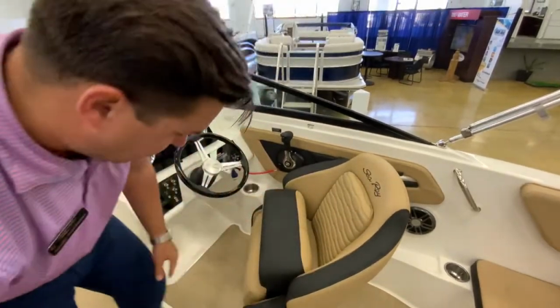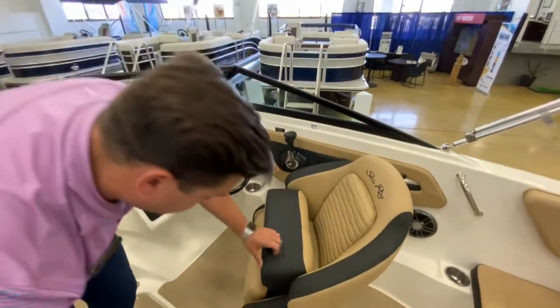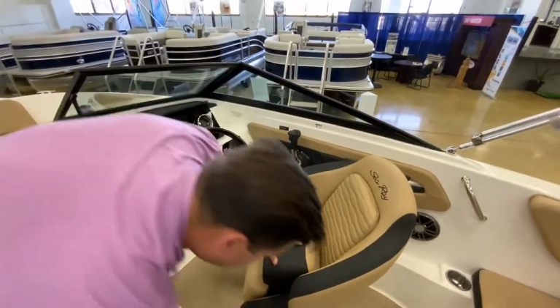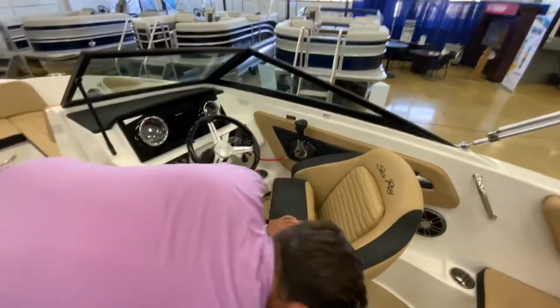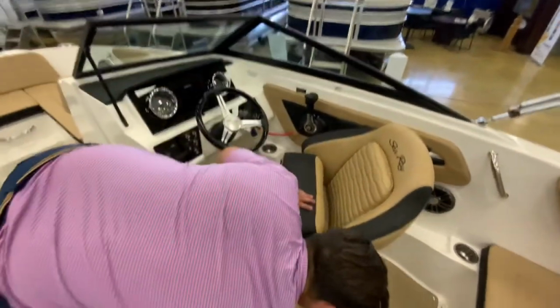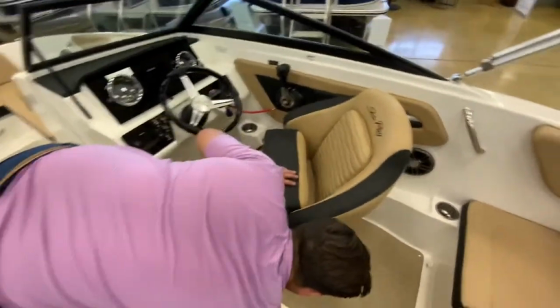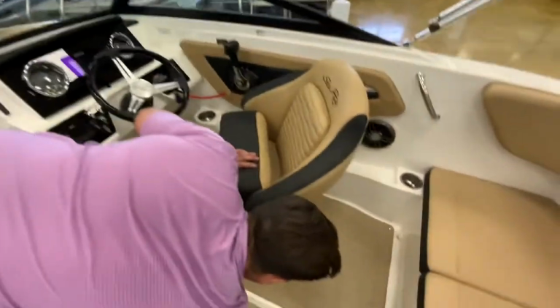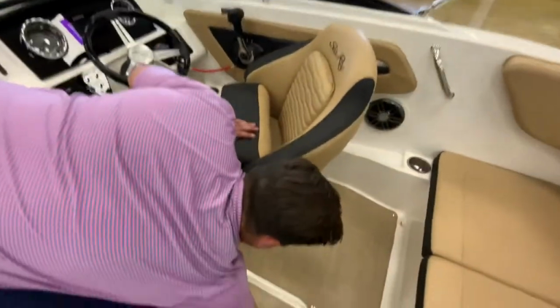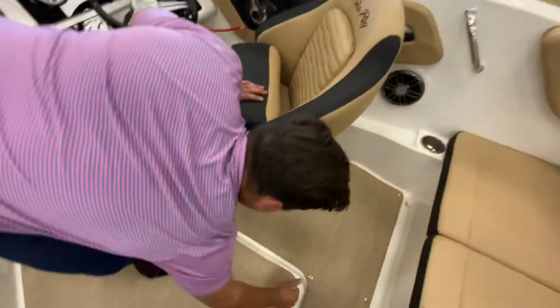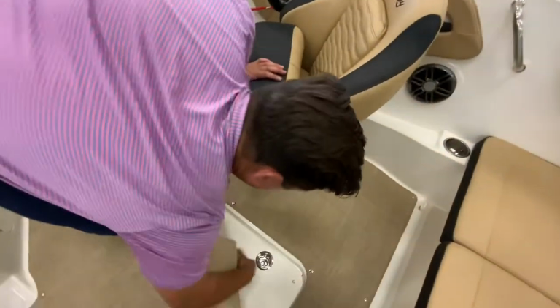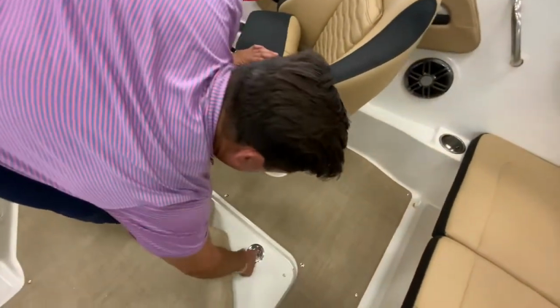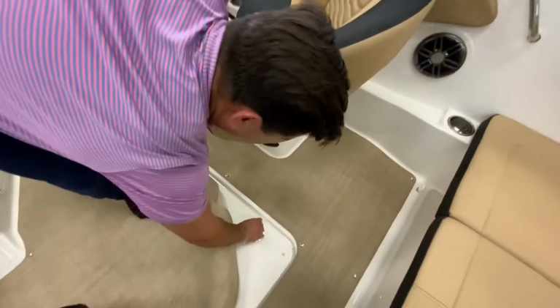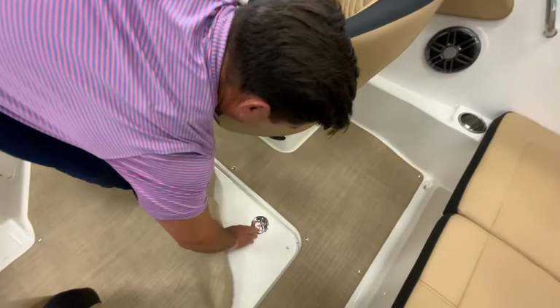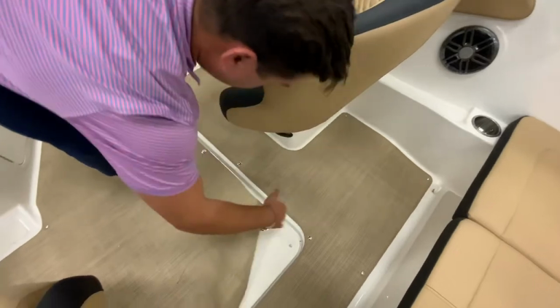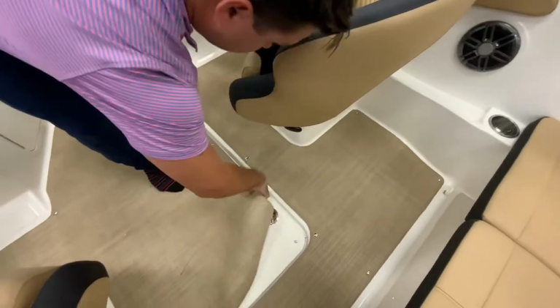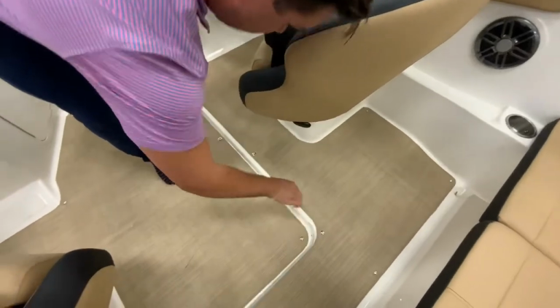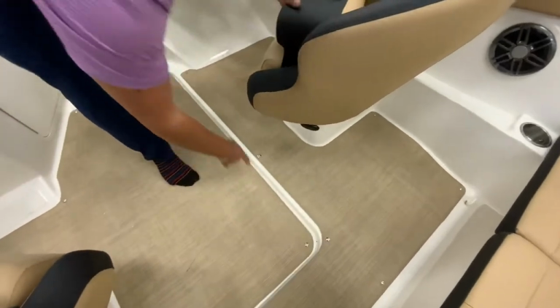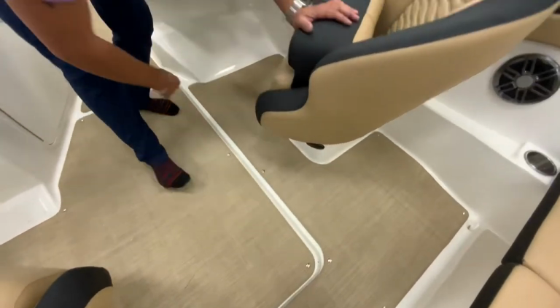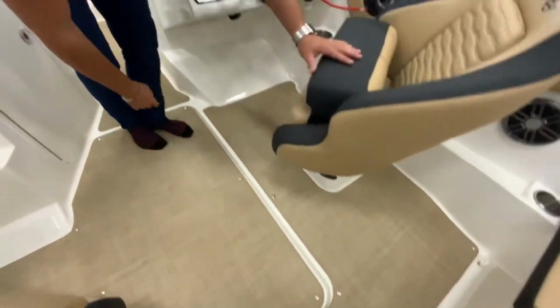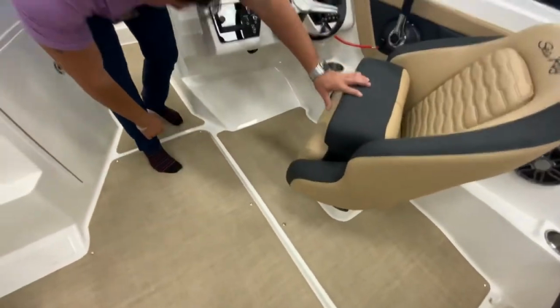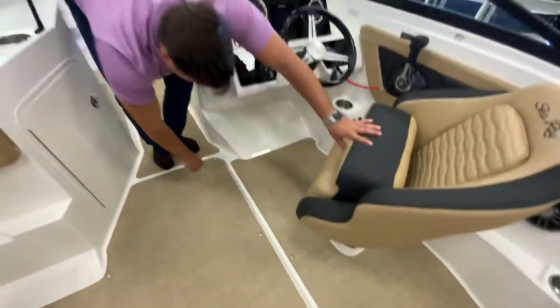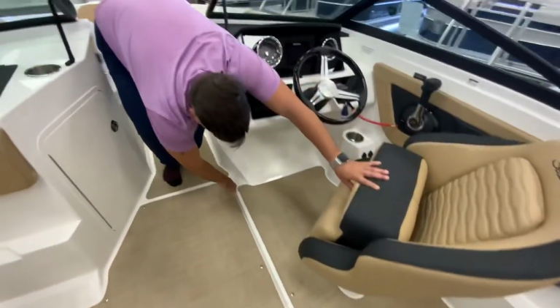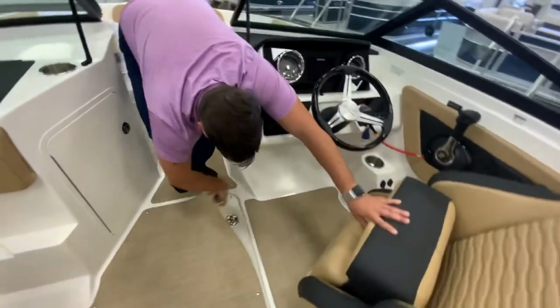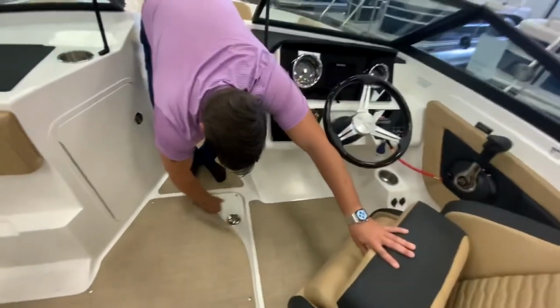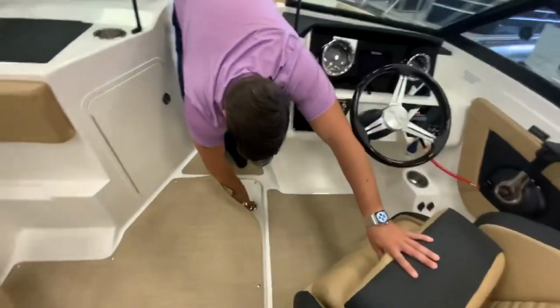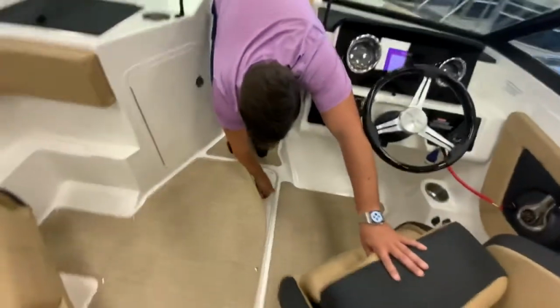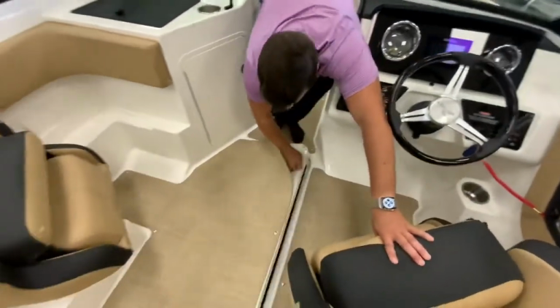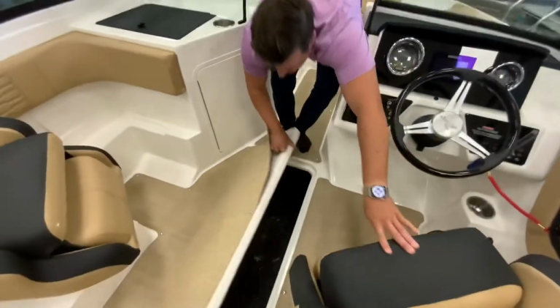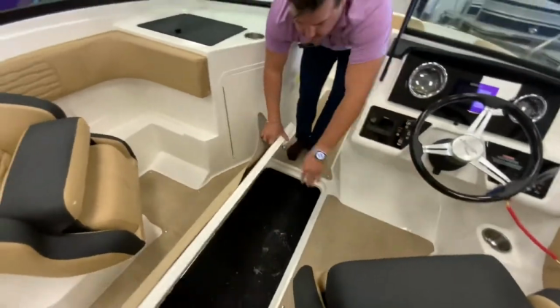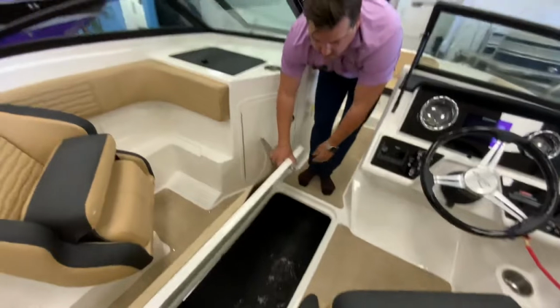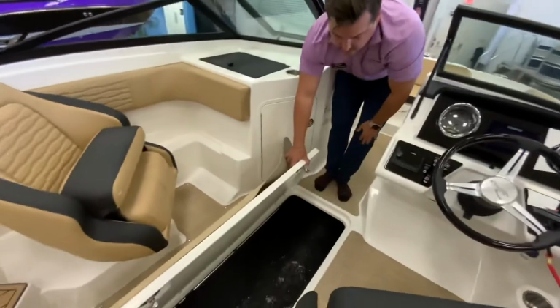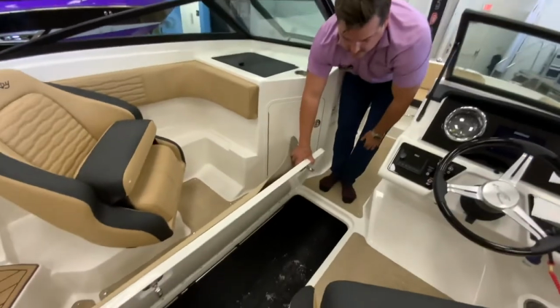You do have more storage here in the floor, and you have two latches here so it's not going to be beating around when you're going over any waves.